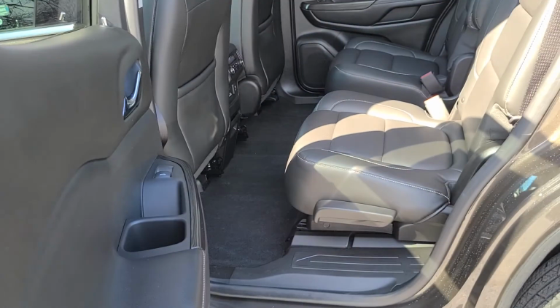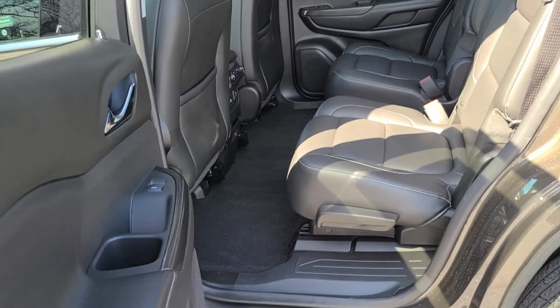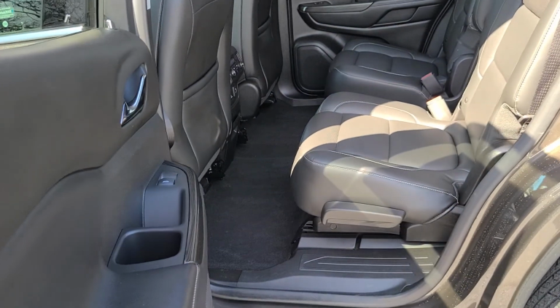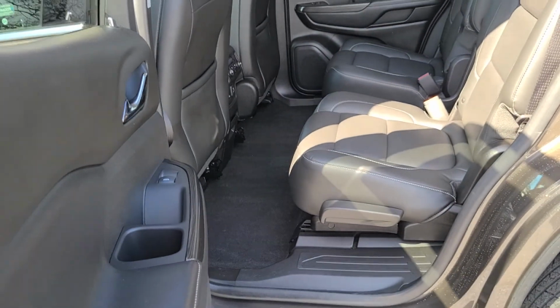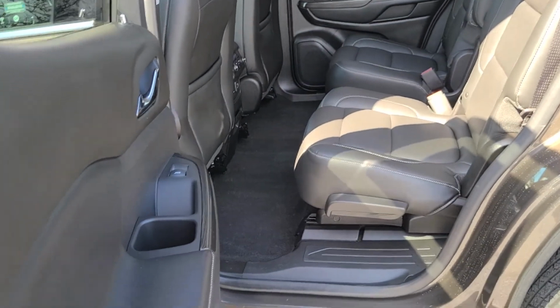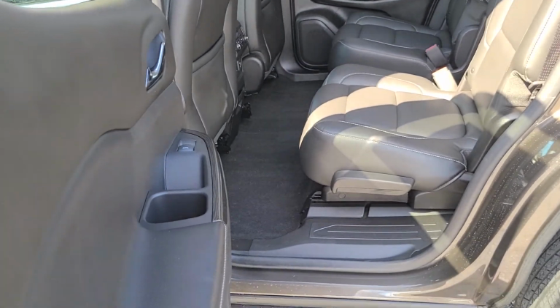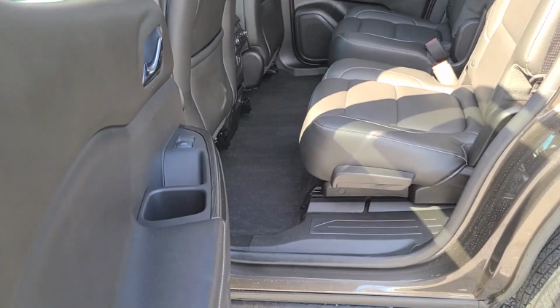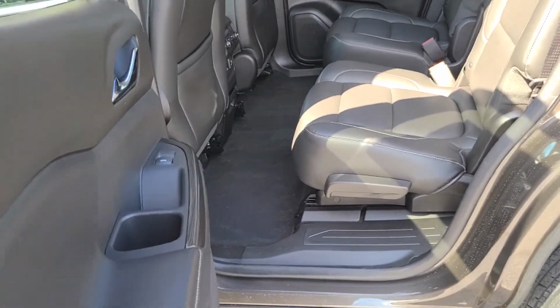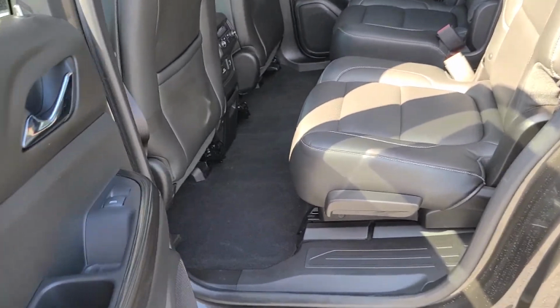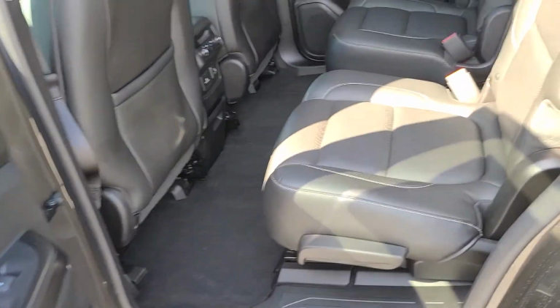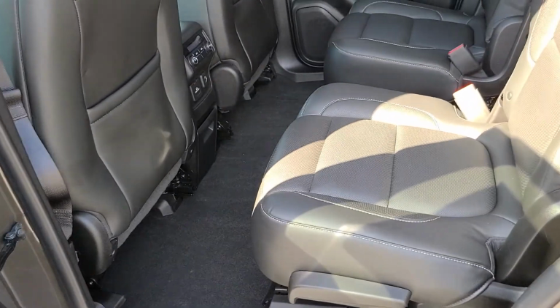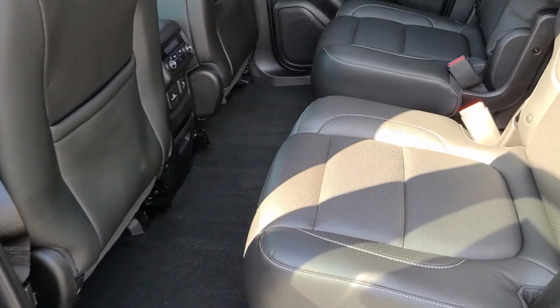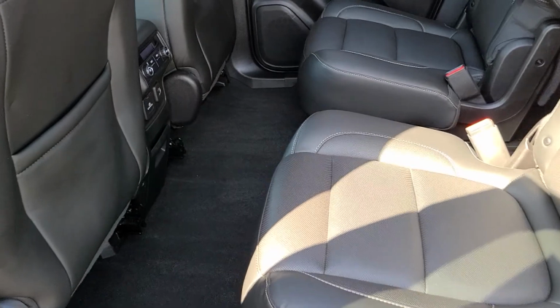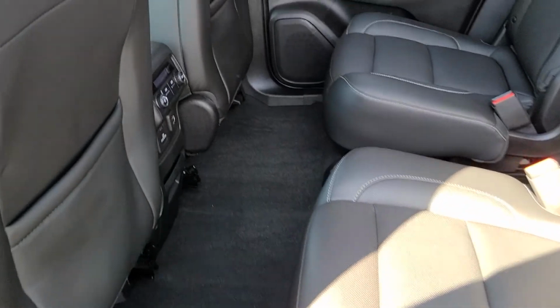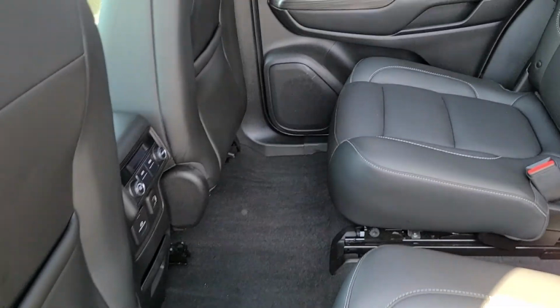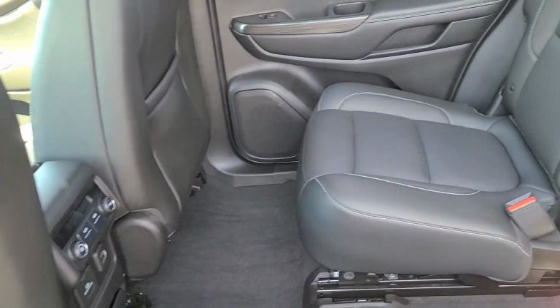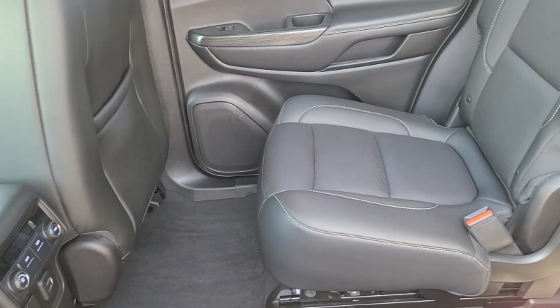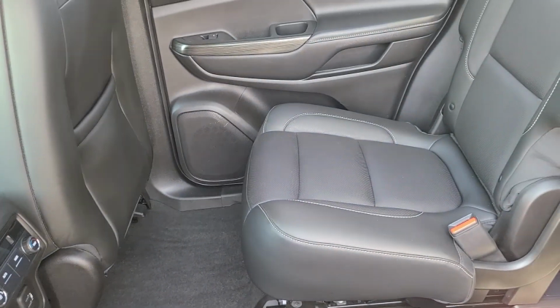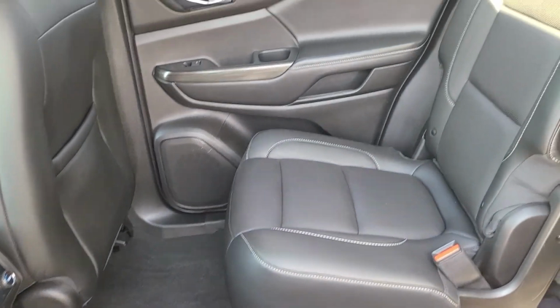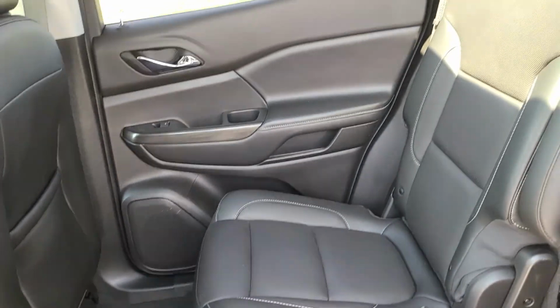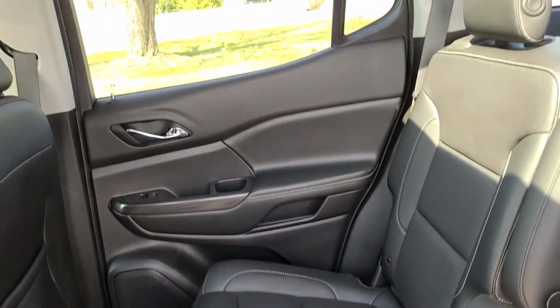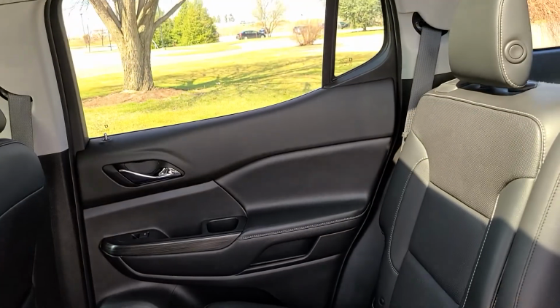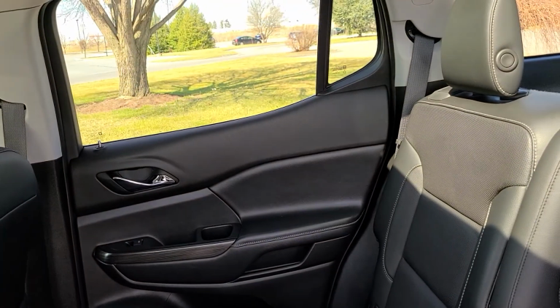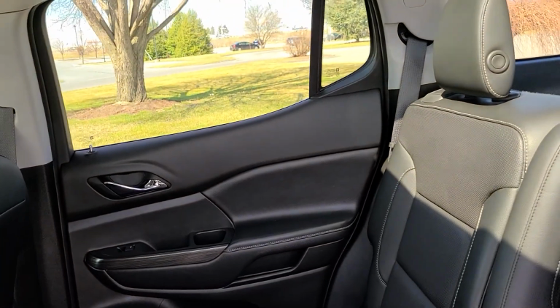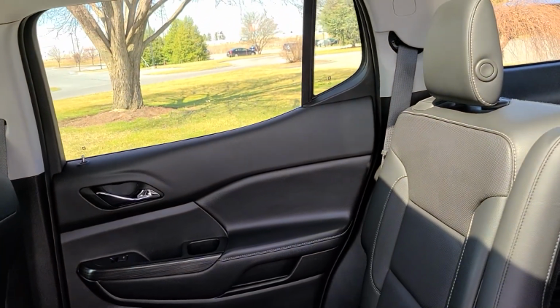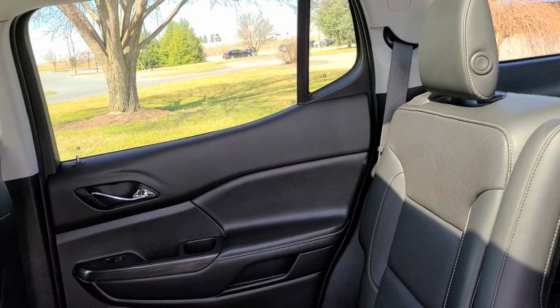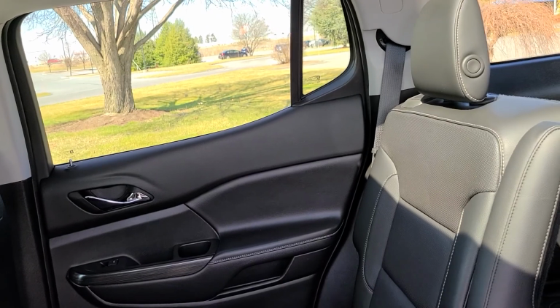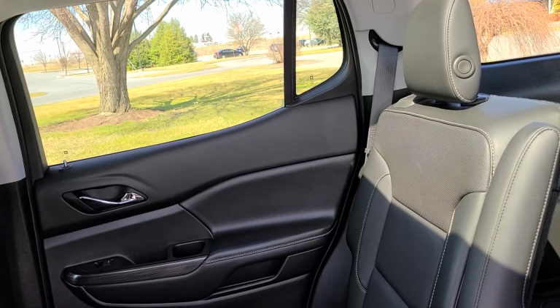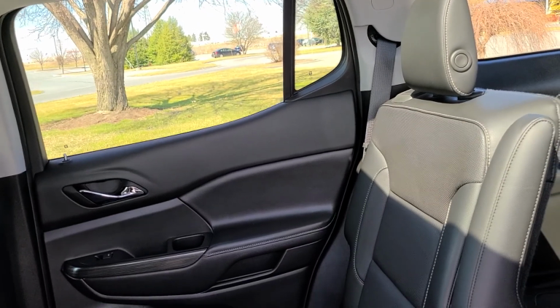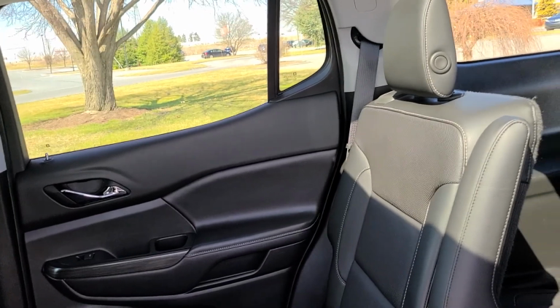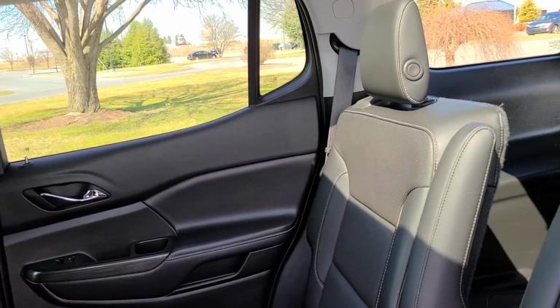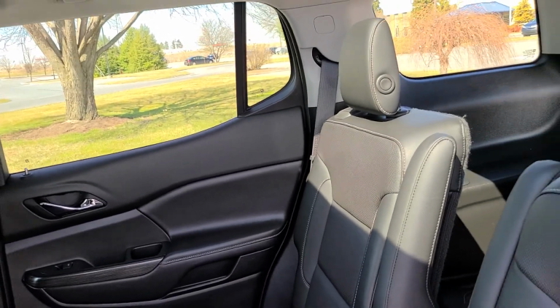The Bose speaker system is standard, power liftgate is standard. One of the things that we're very stringent on is making sure that the vehicles are in good enough condition to be sold here at the dealership.